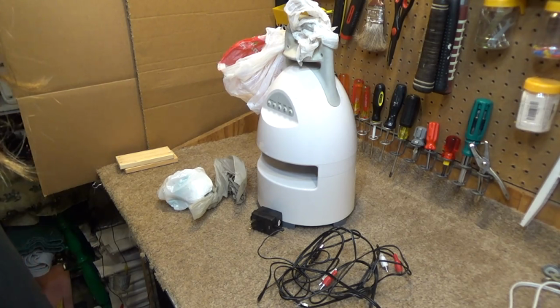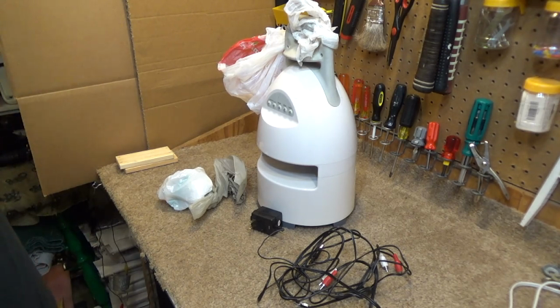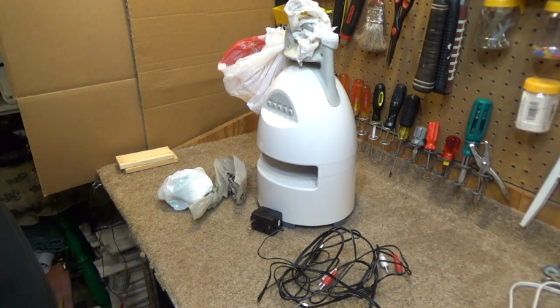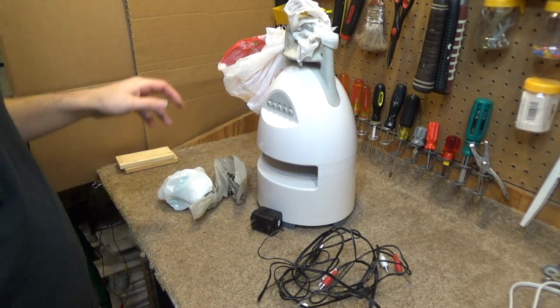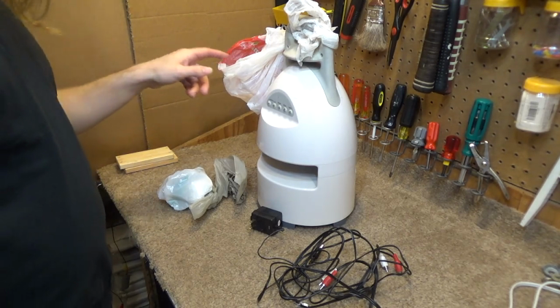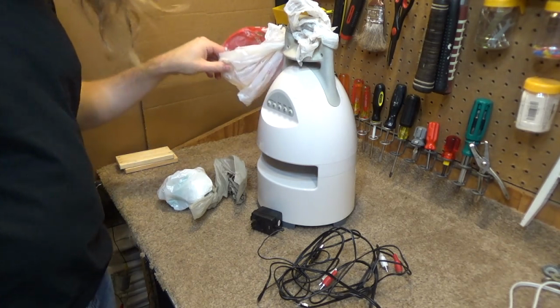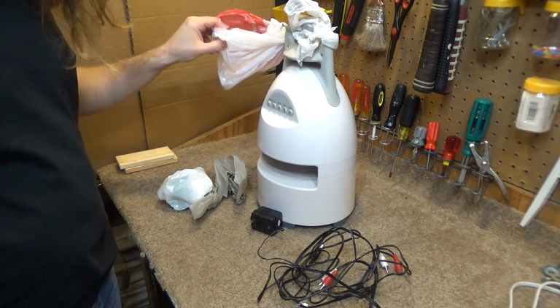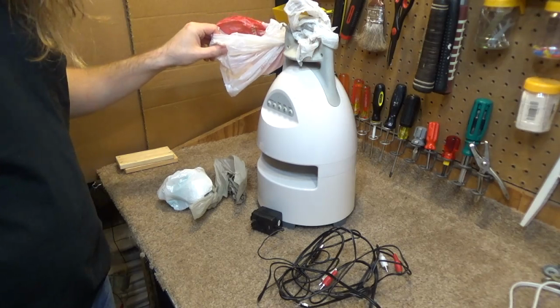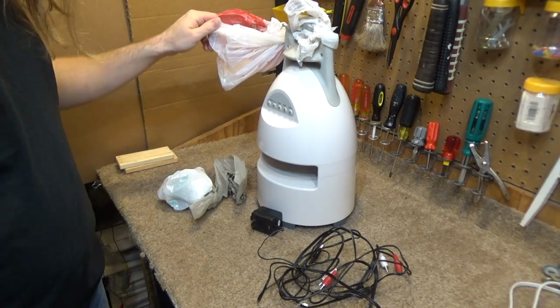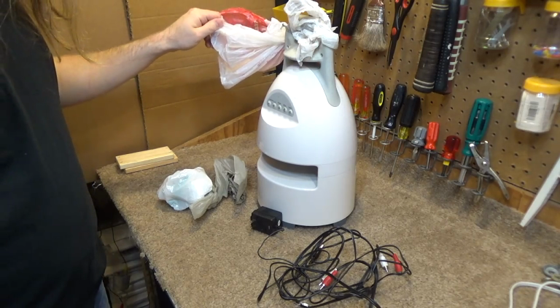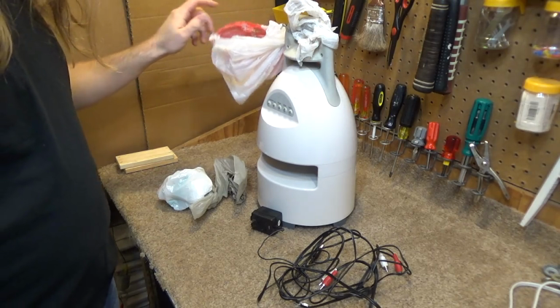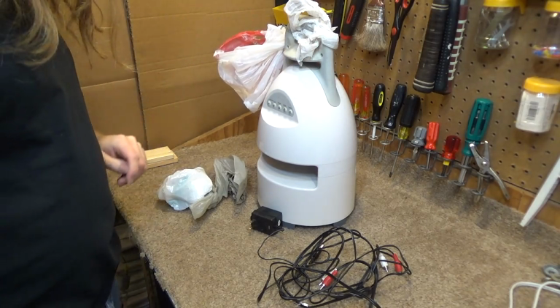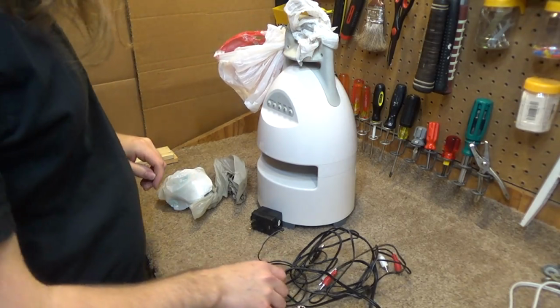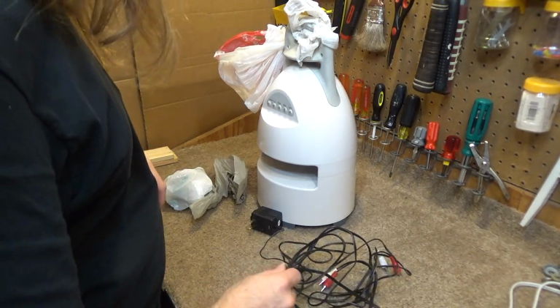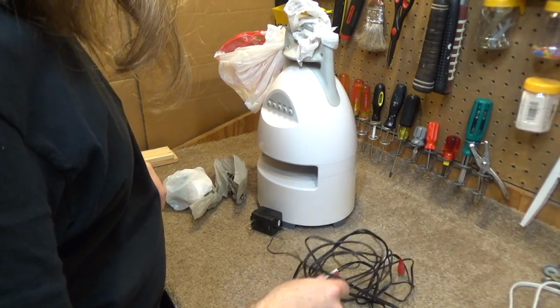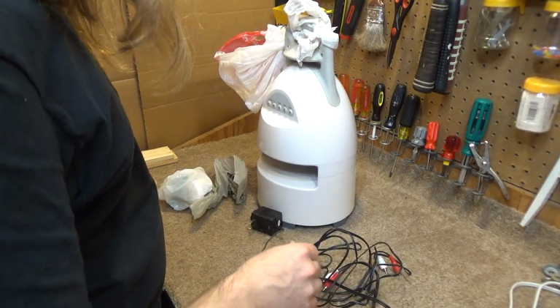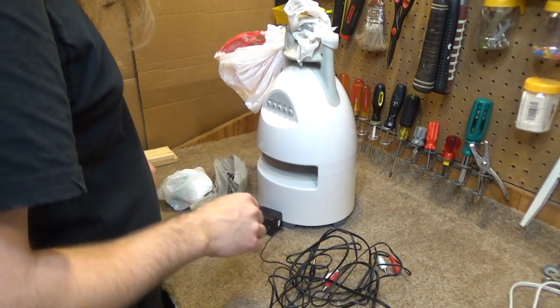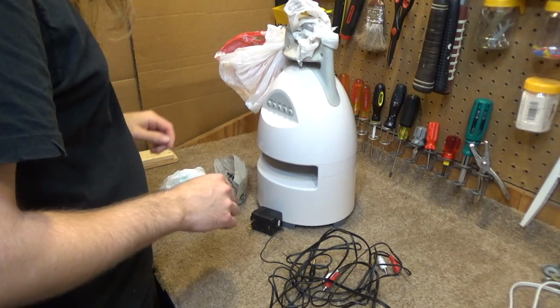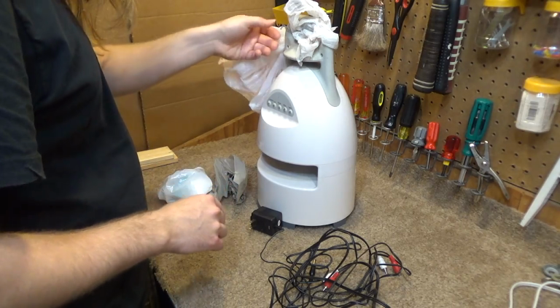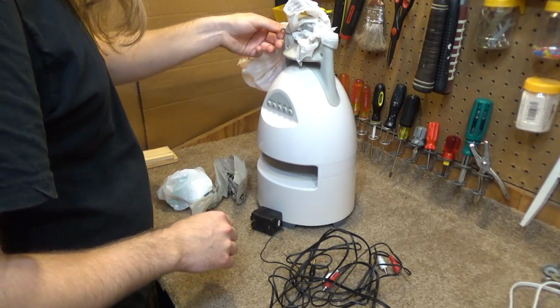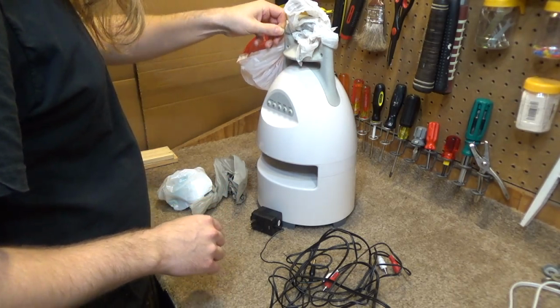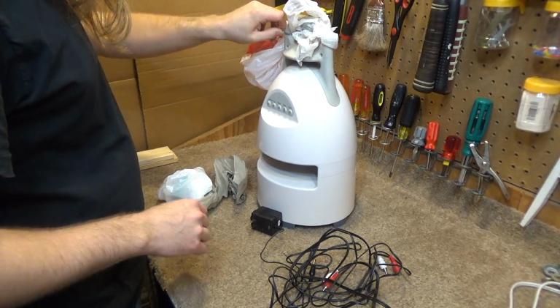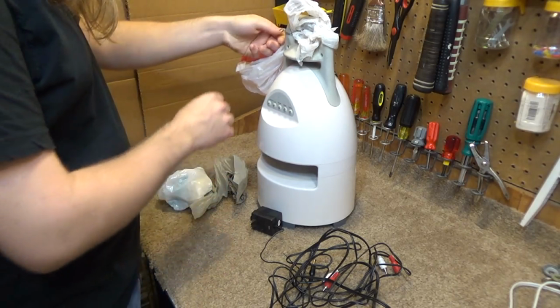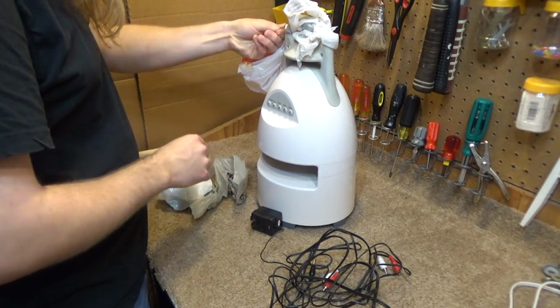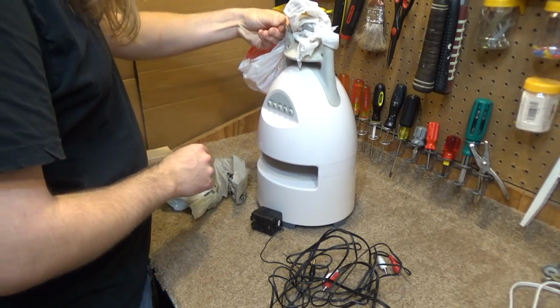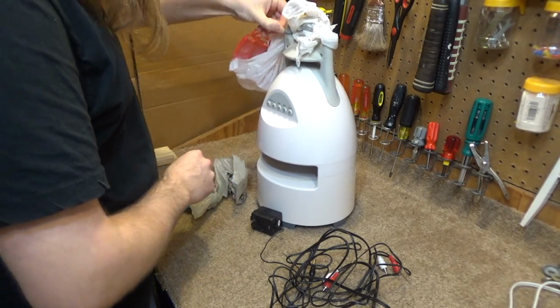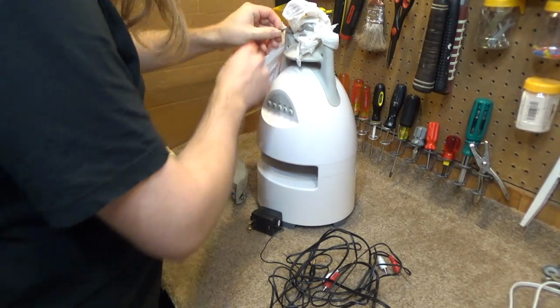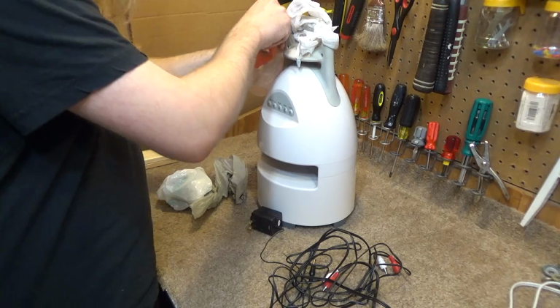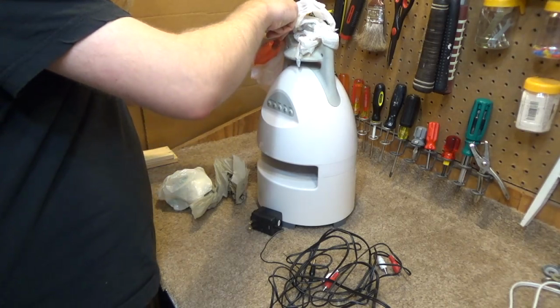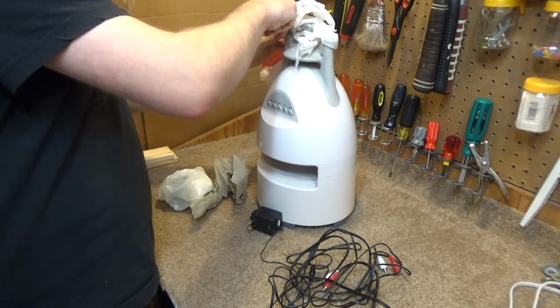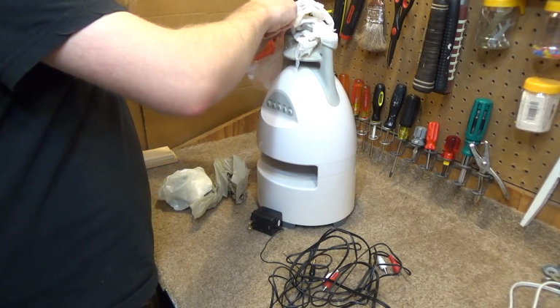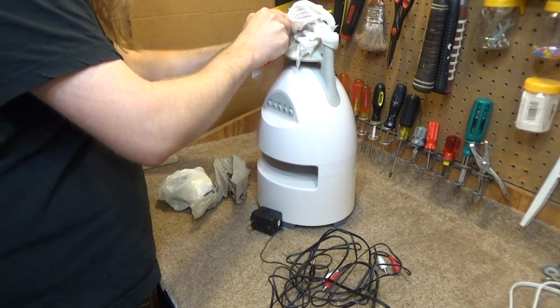I'm guessing the wireless transmitter was inside this bag. That's highly unfortunate, but it's not an all-hope-lost scenario for two reasons.